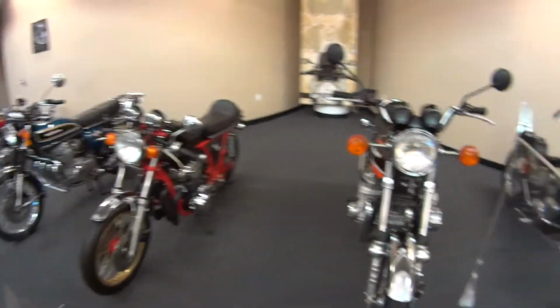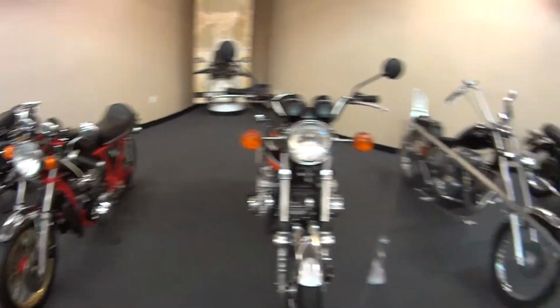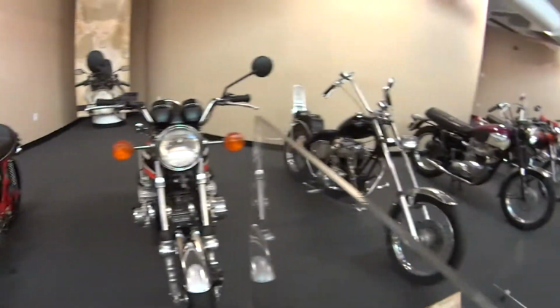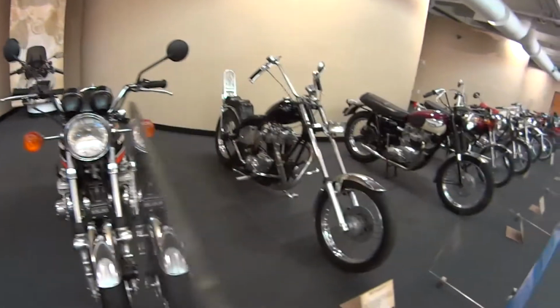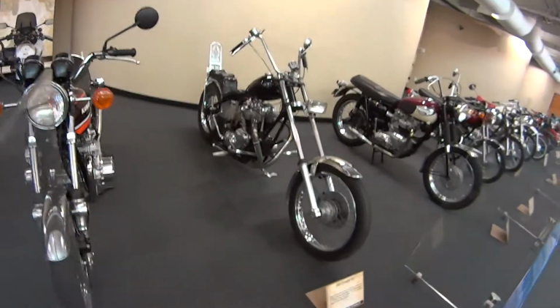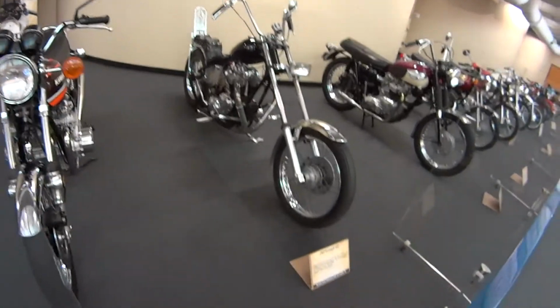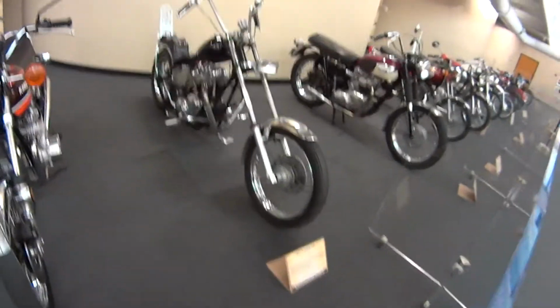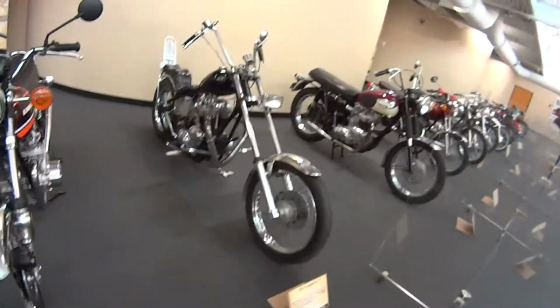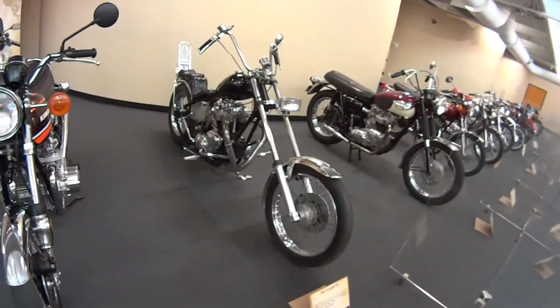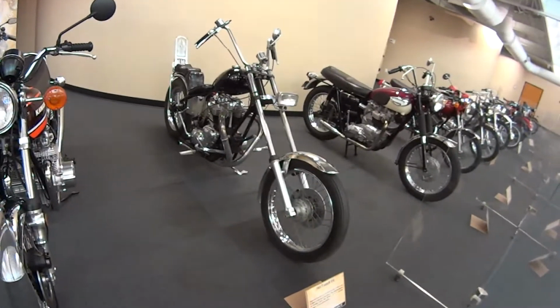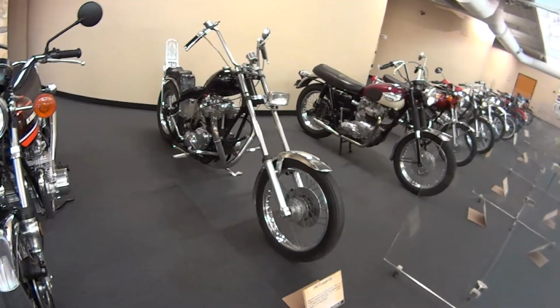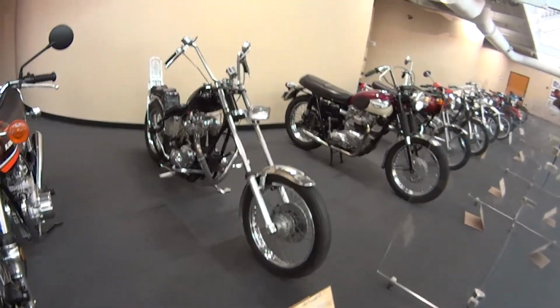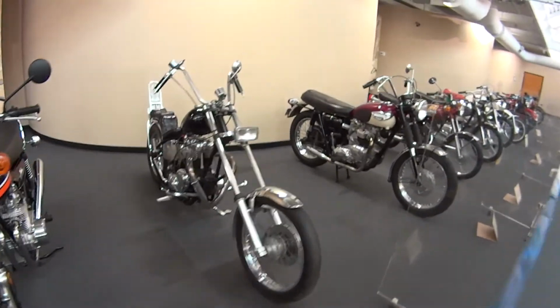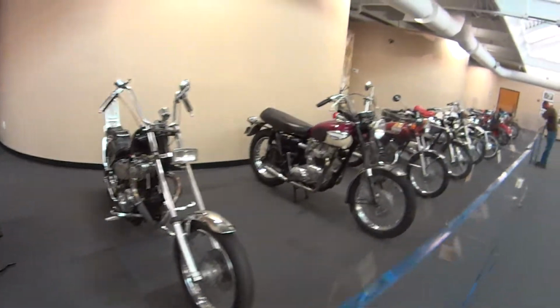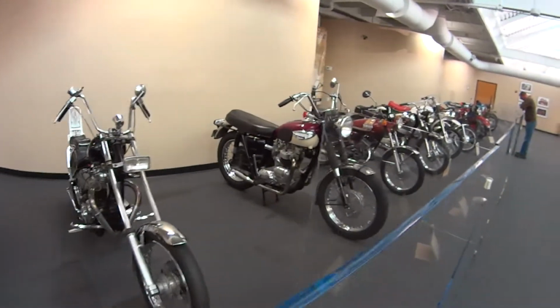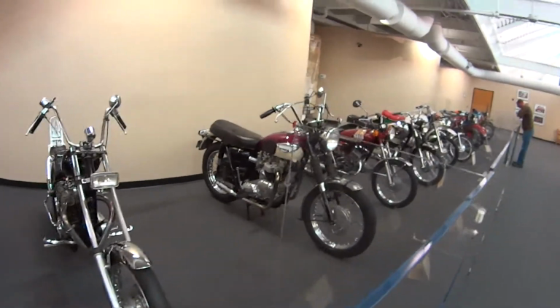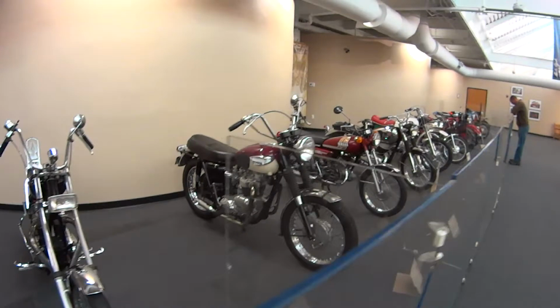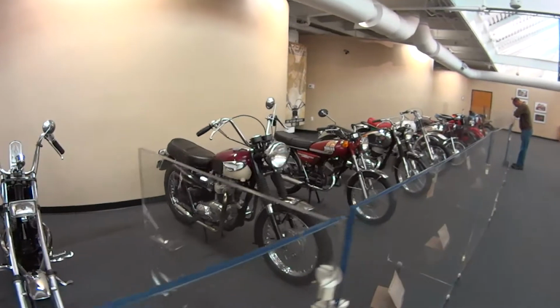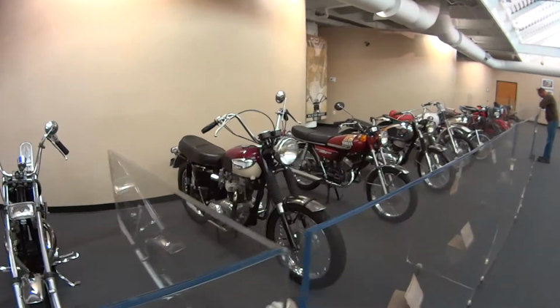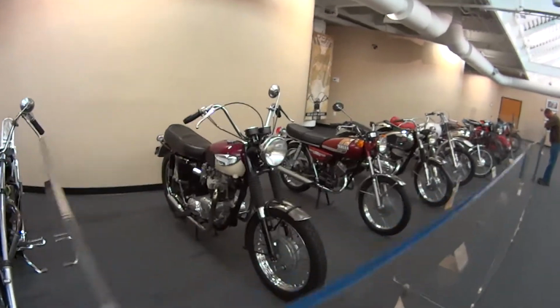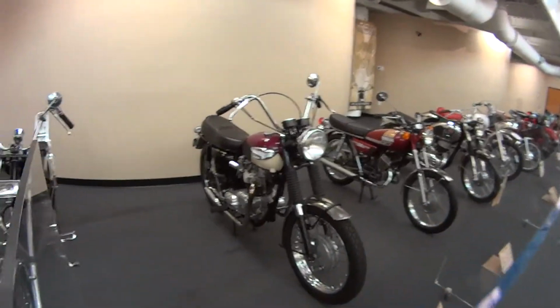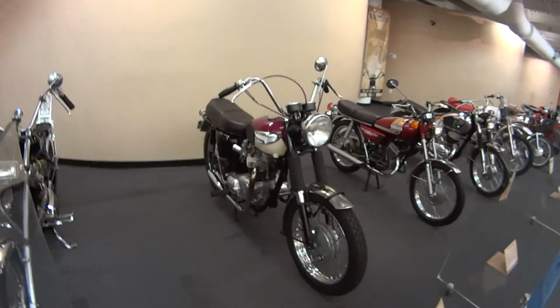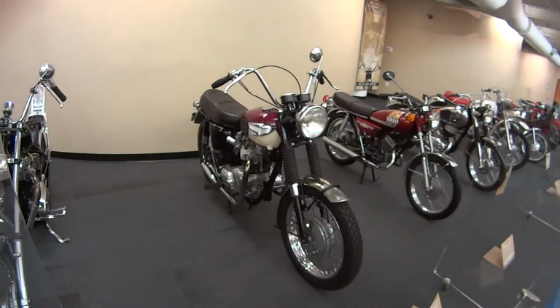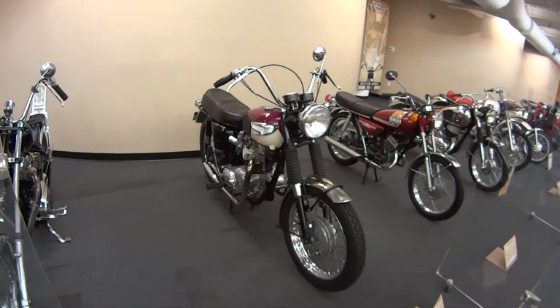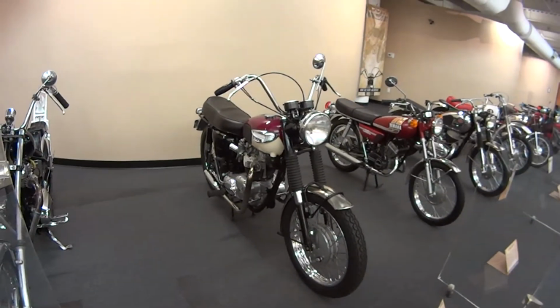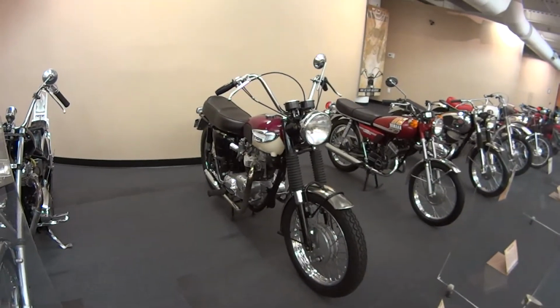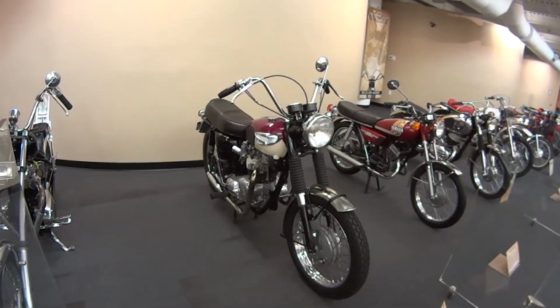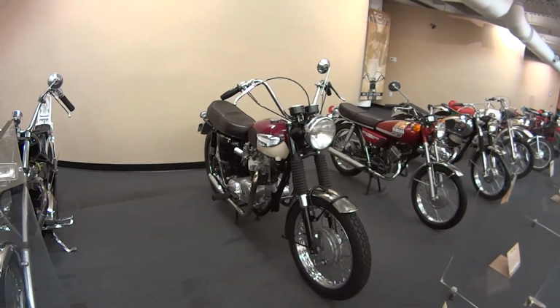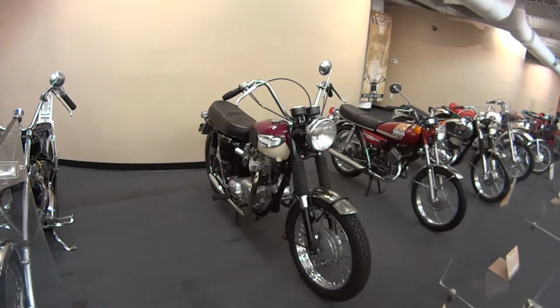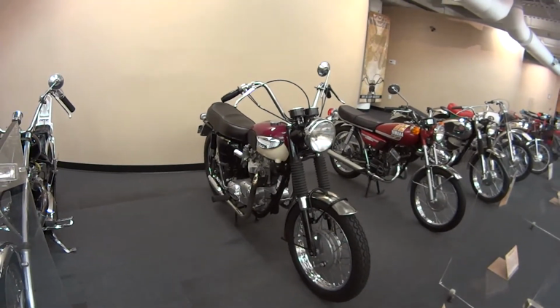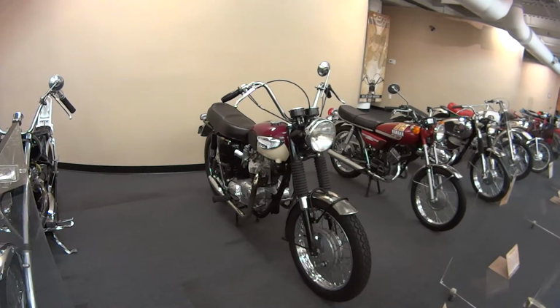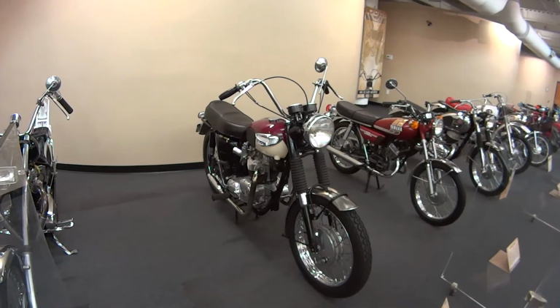Kawasaki. And this is a Triumph — worst Triumph made. Isn't that an English bike?